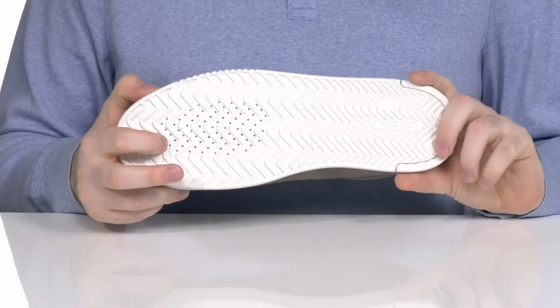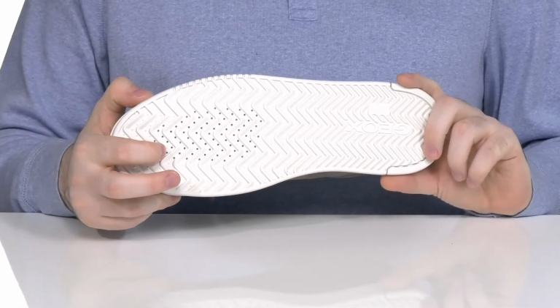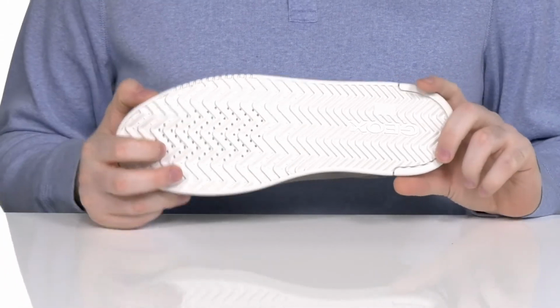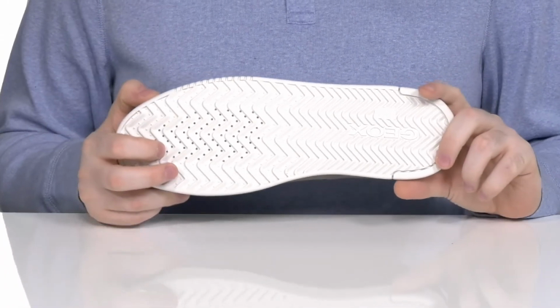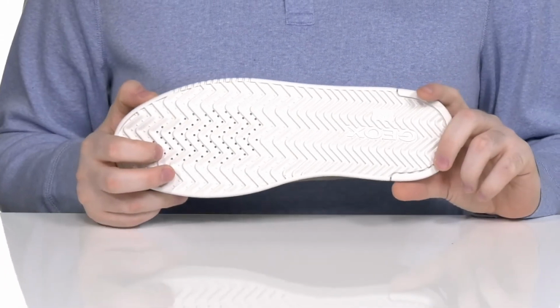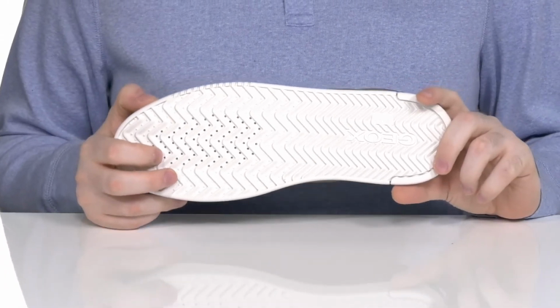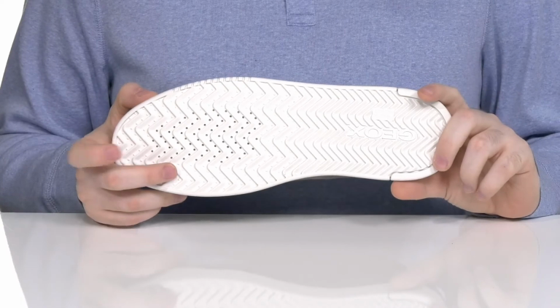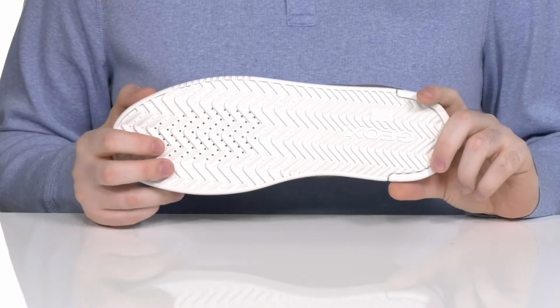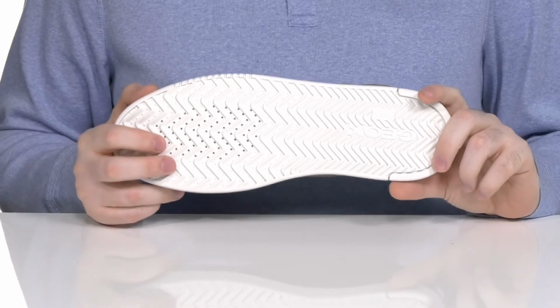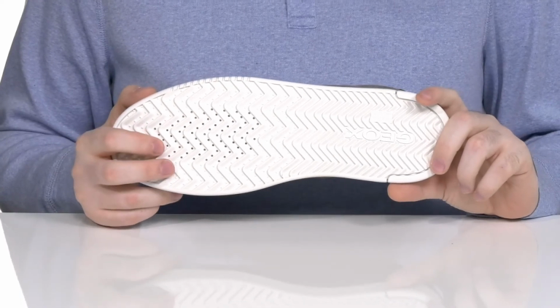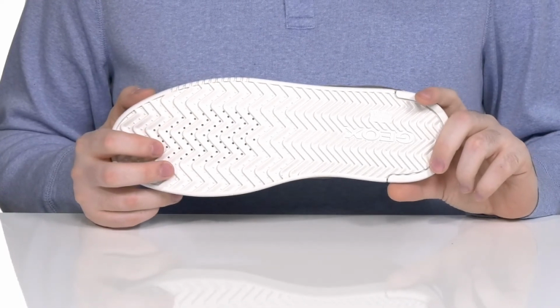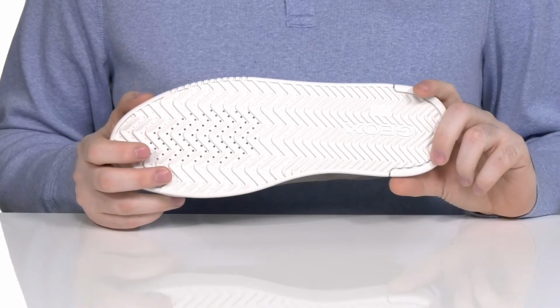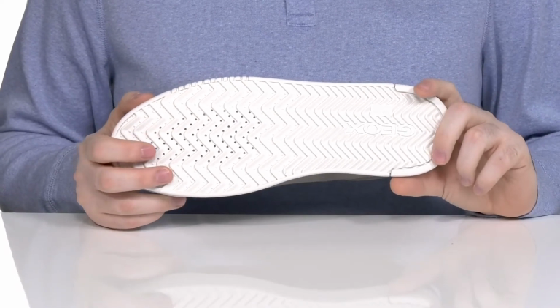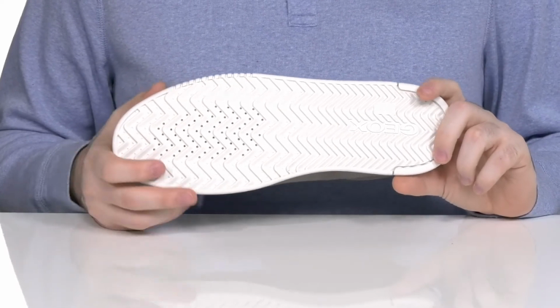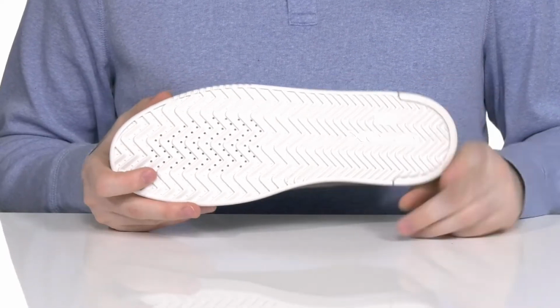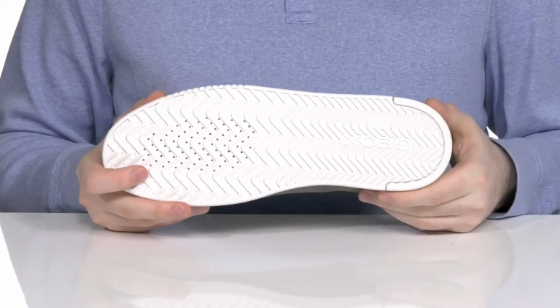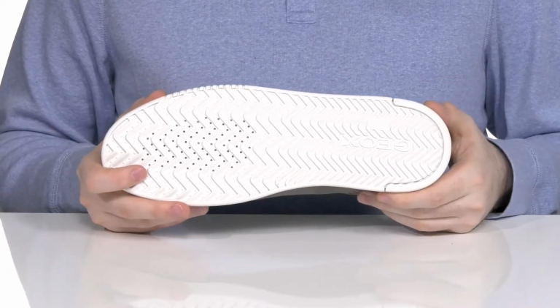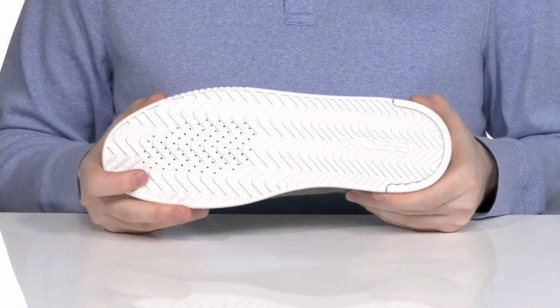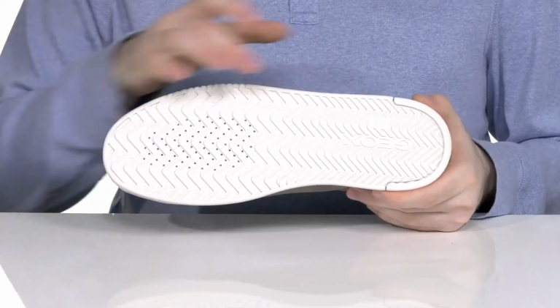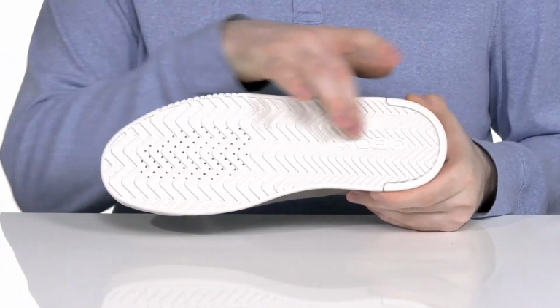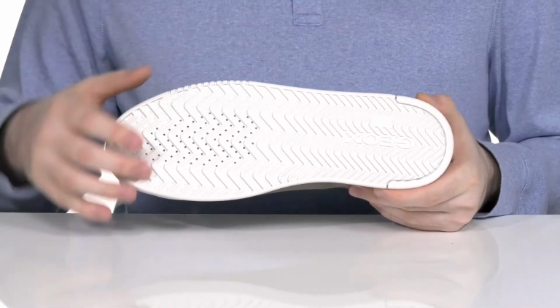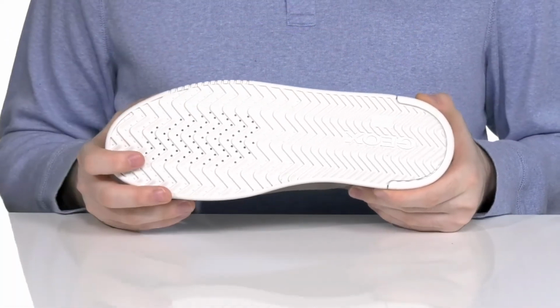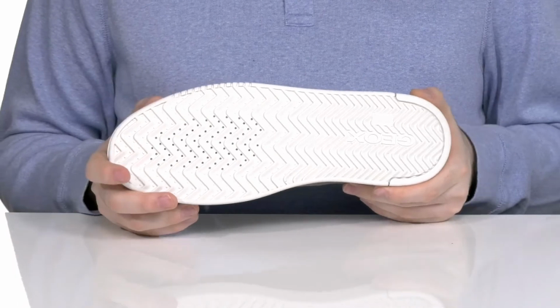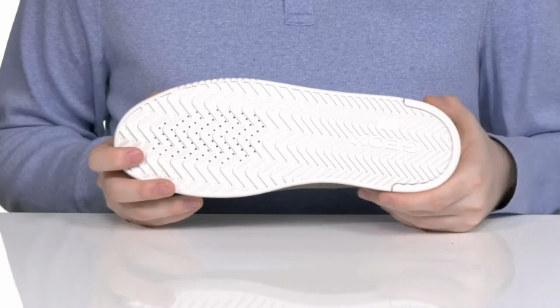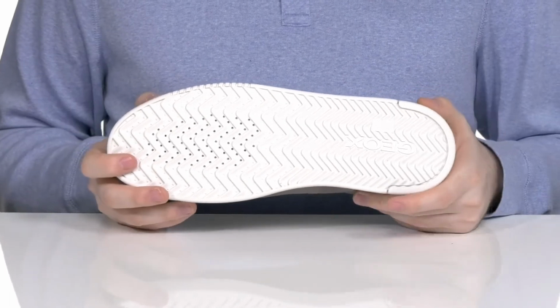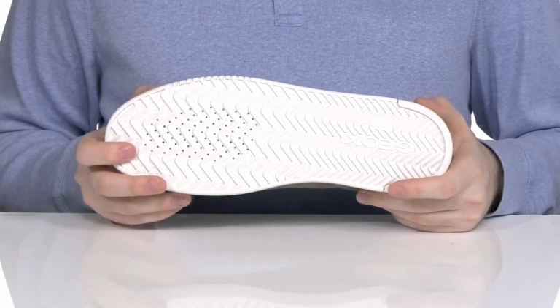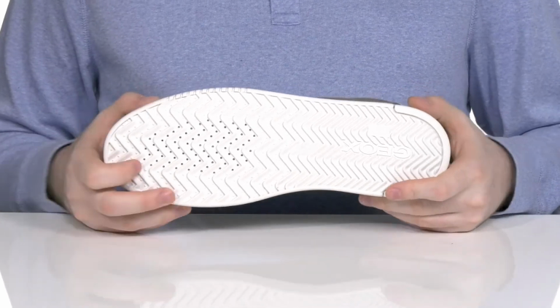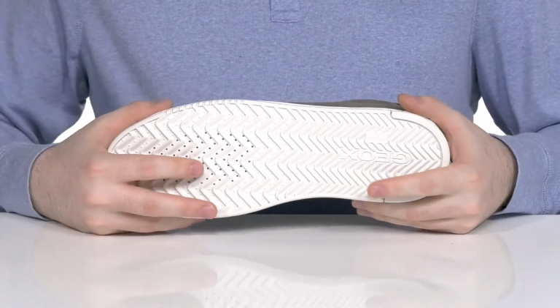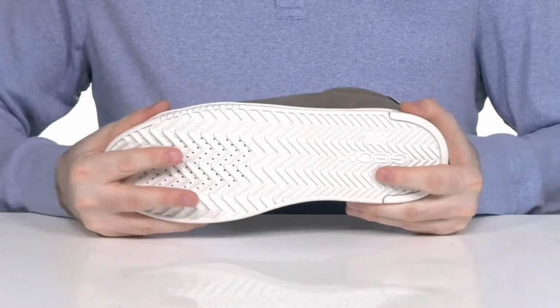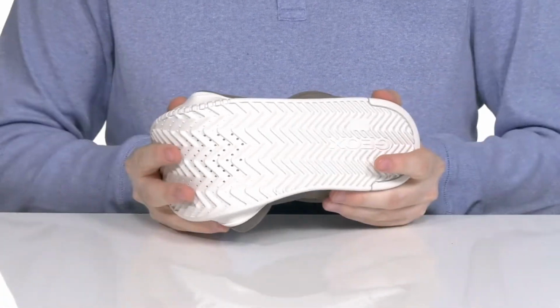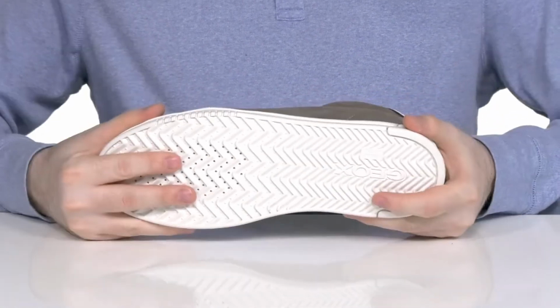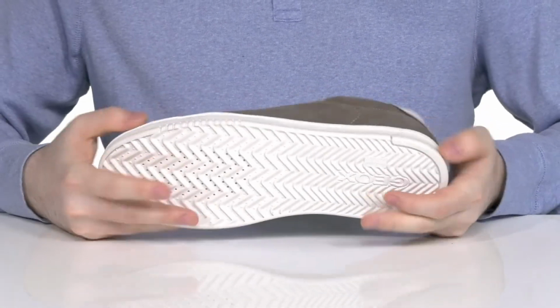all water and moisture to escape the shoe without allowing any back on the inside. The outsole itself is made of synthetic rubber, giving it lots of grip and reliability along with plenty of flex.